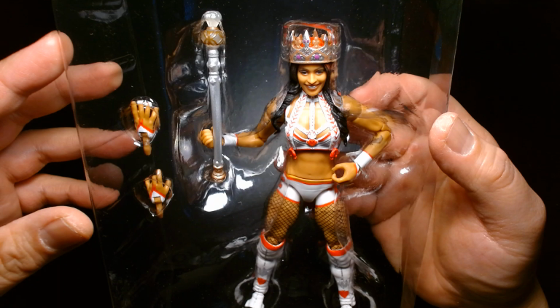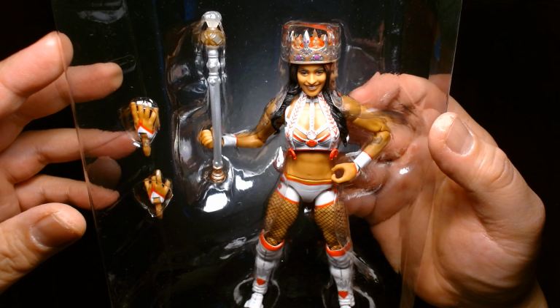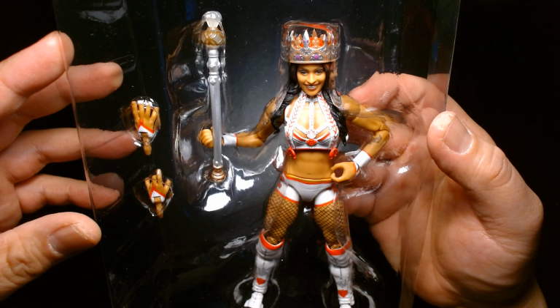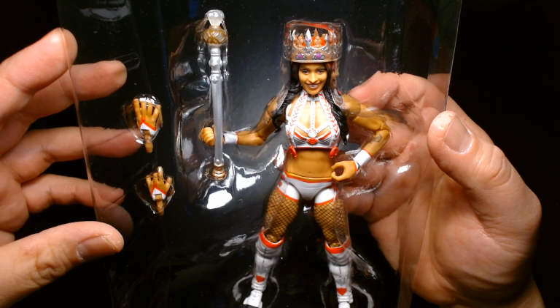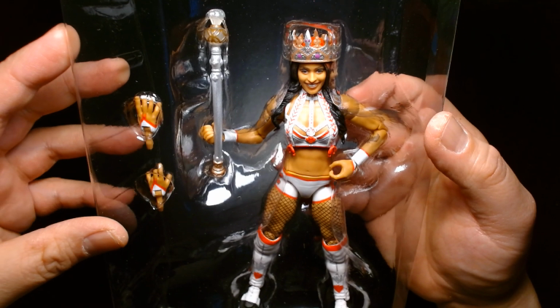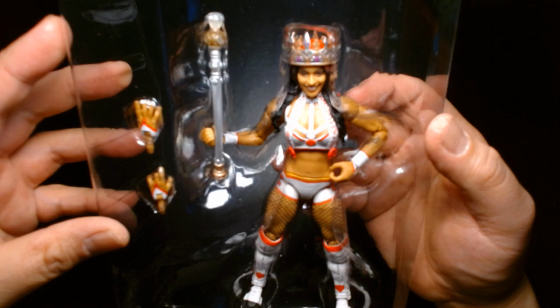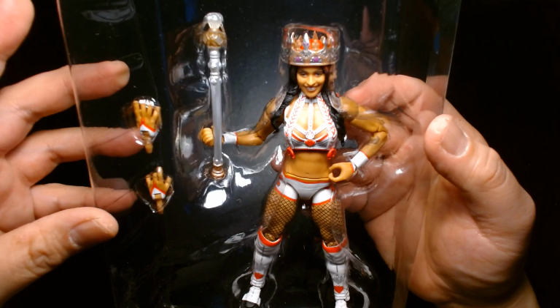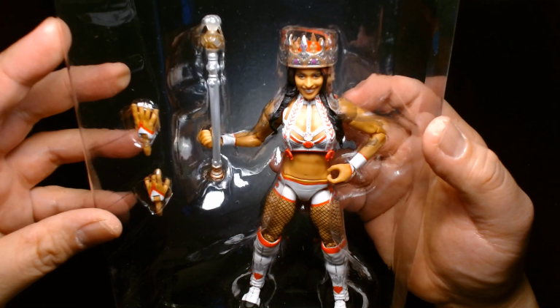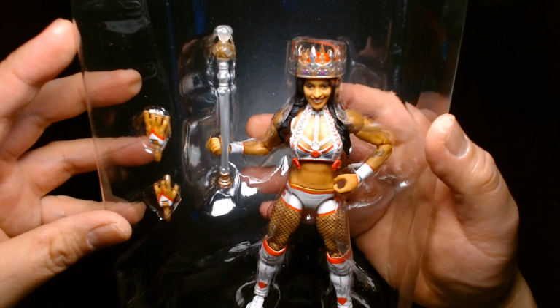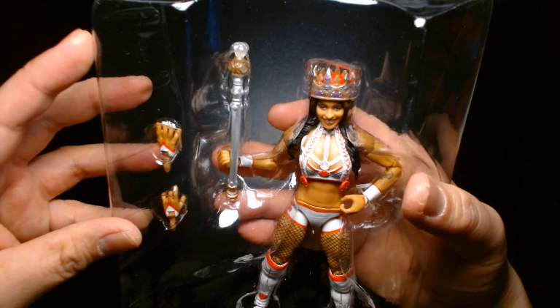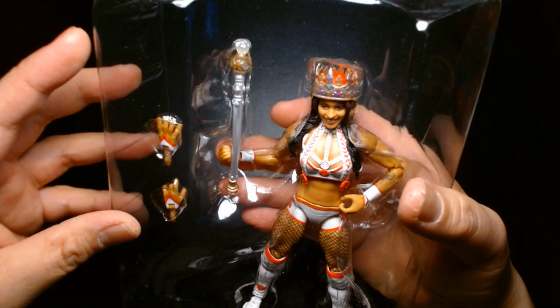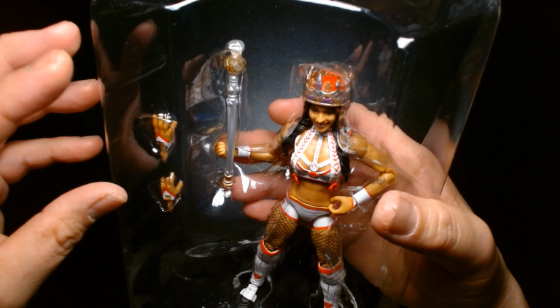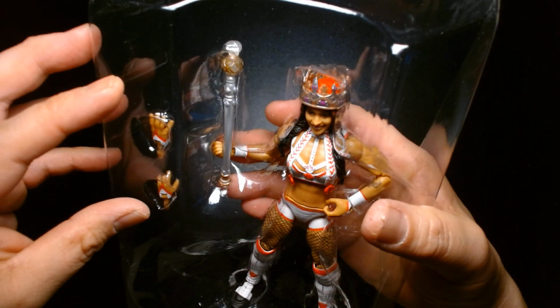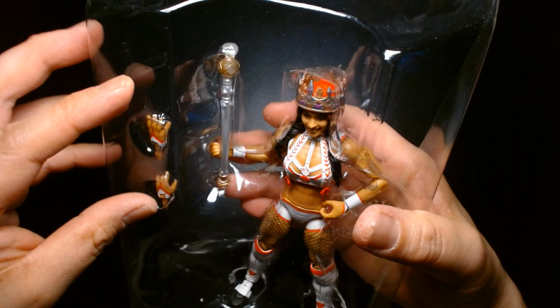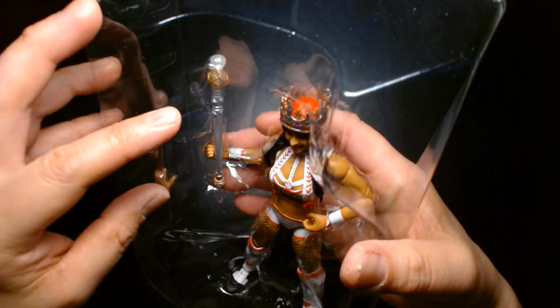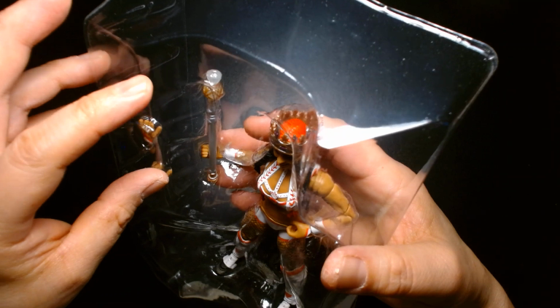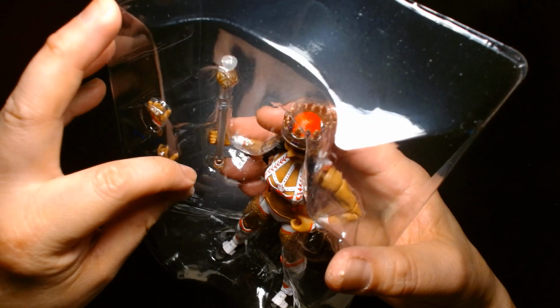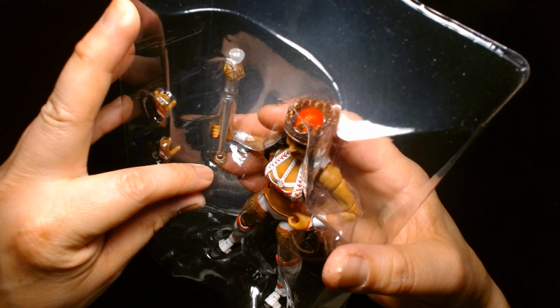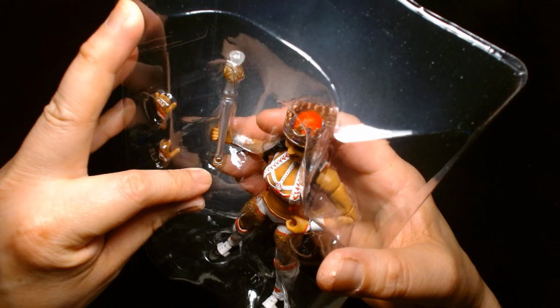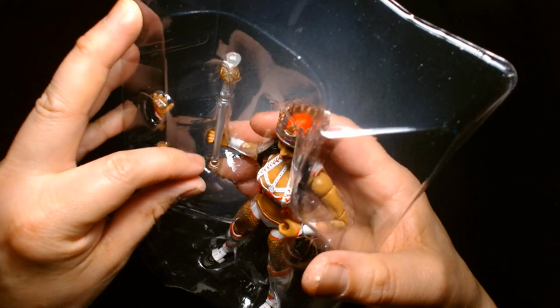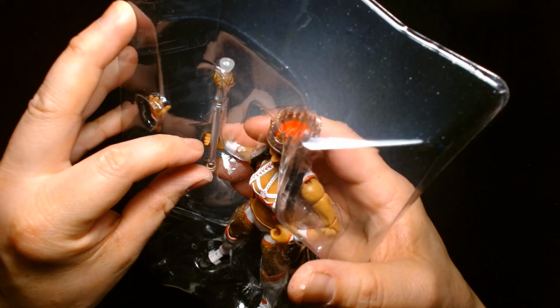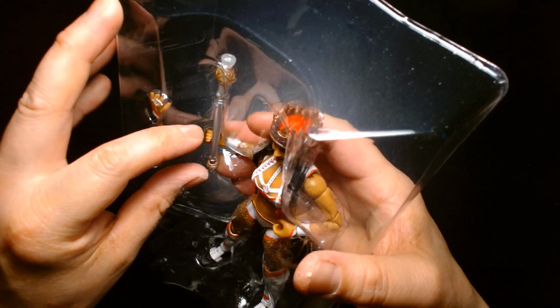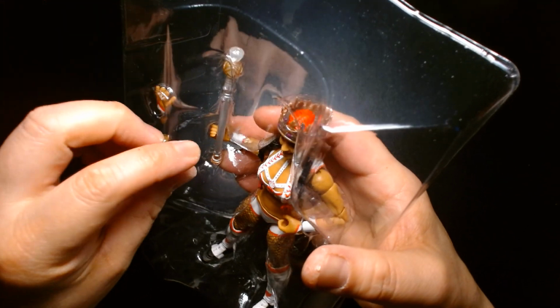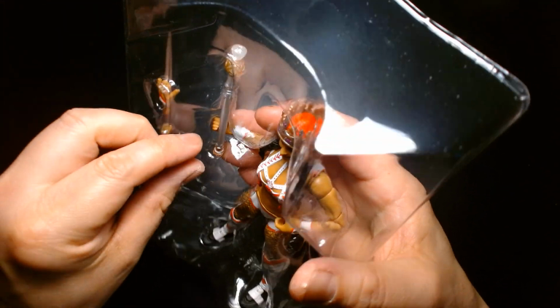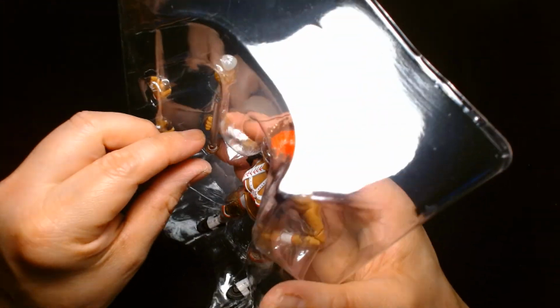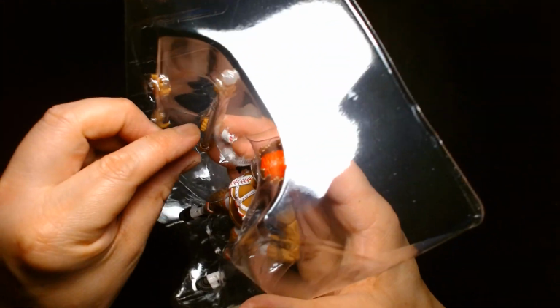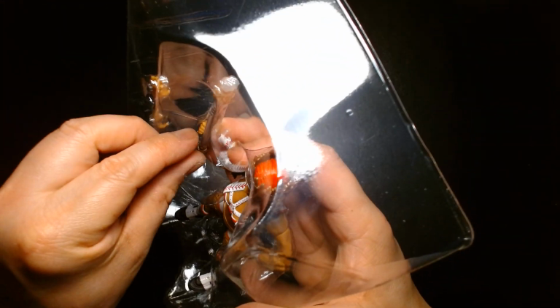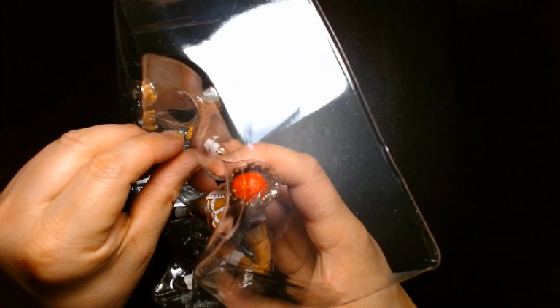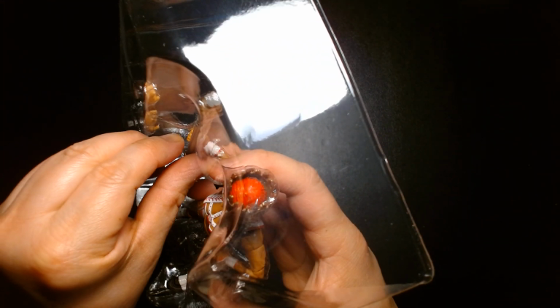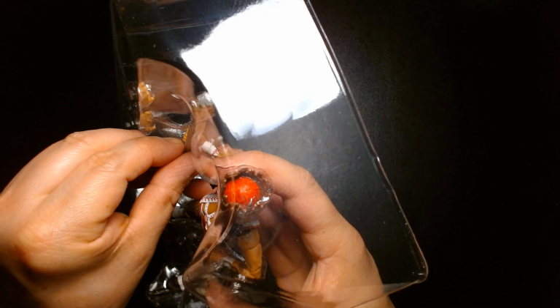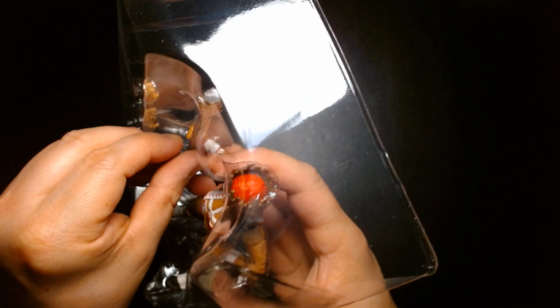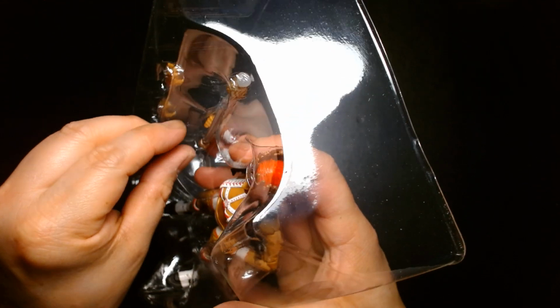I think she was trained by the Hardys, and if my memory serves me correctly, I think she was in Impact shortly before she was in NXT.